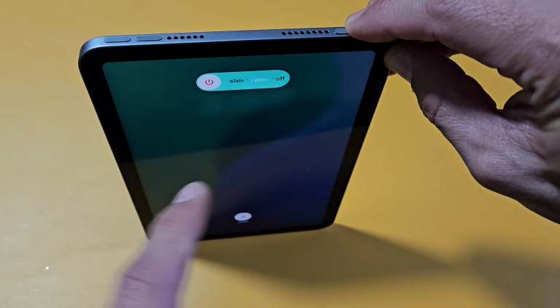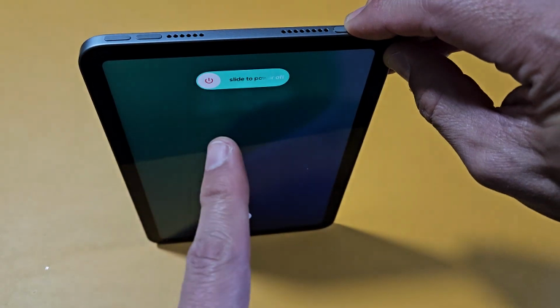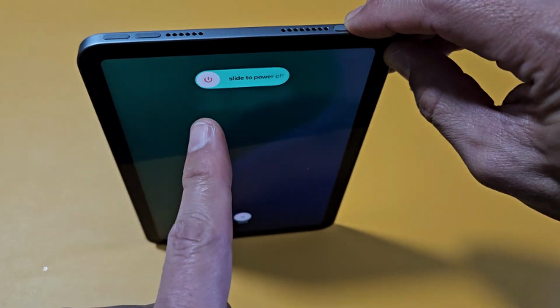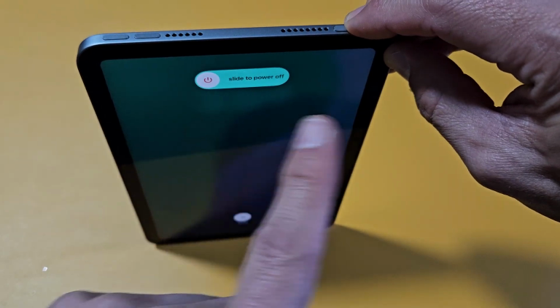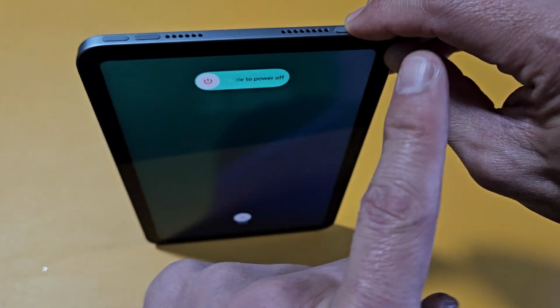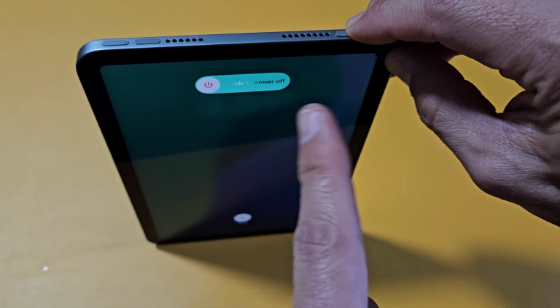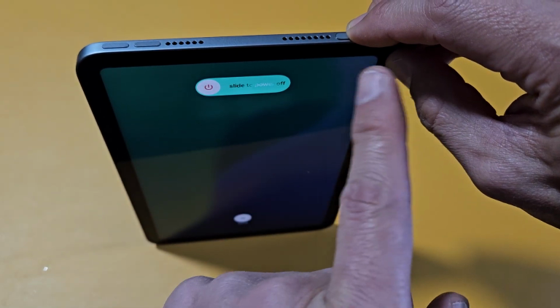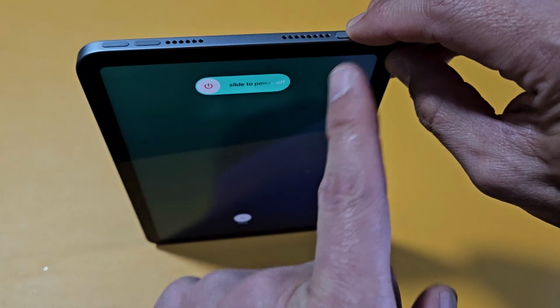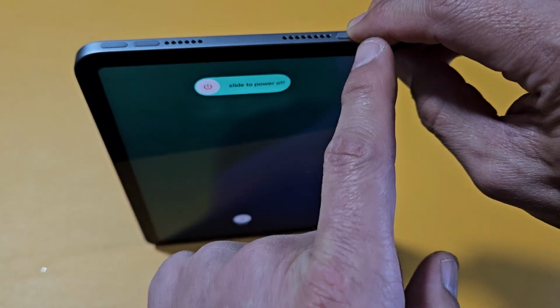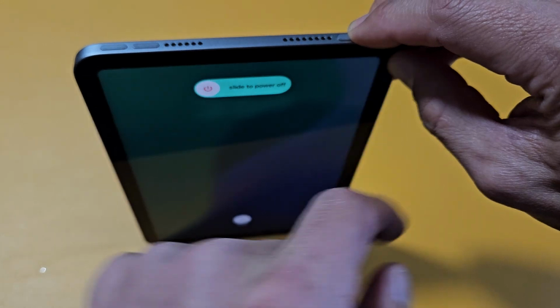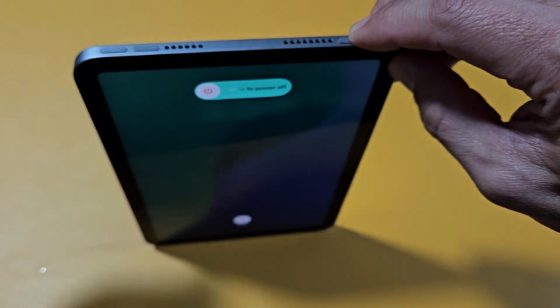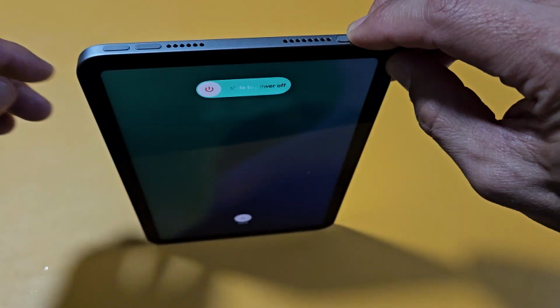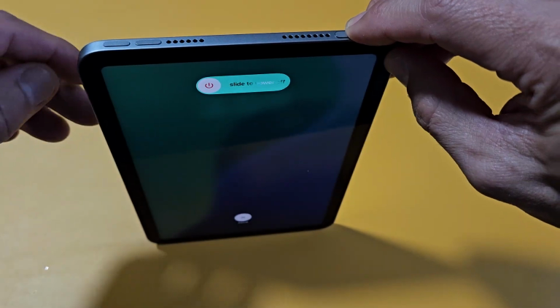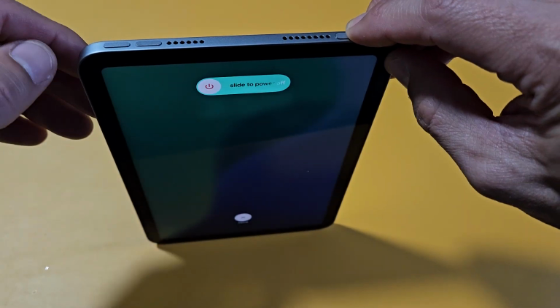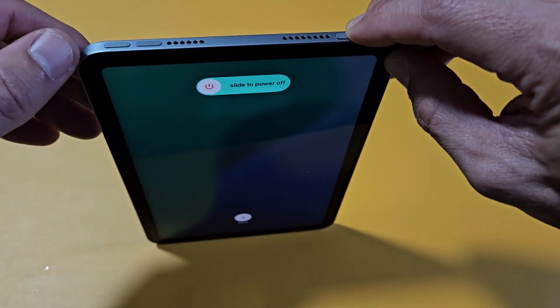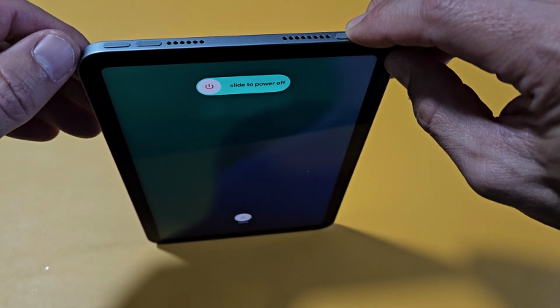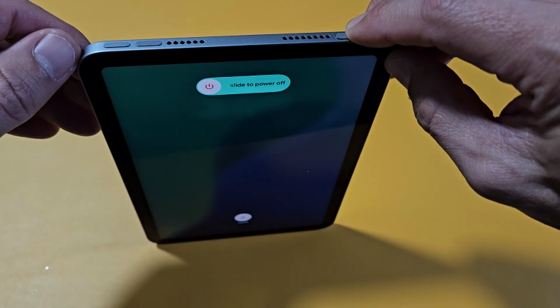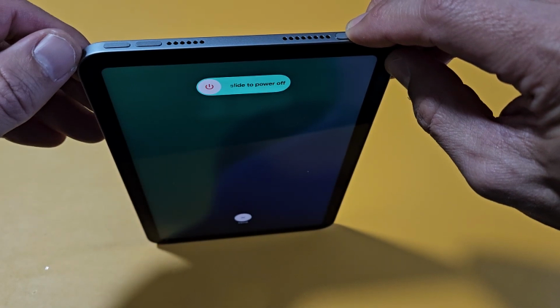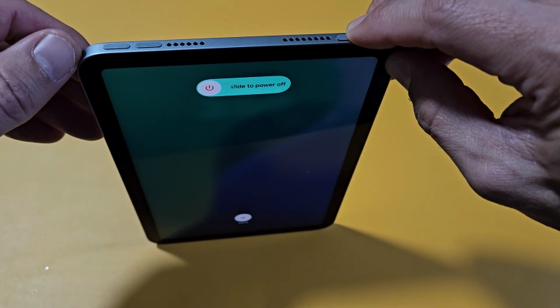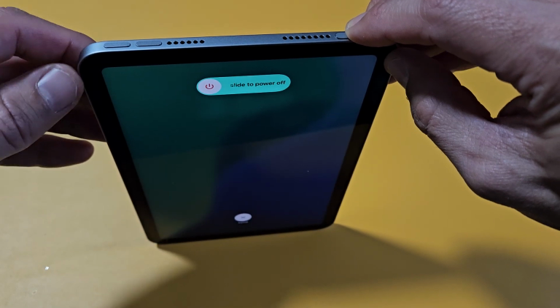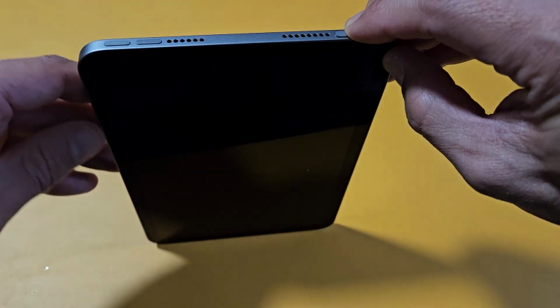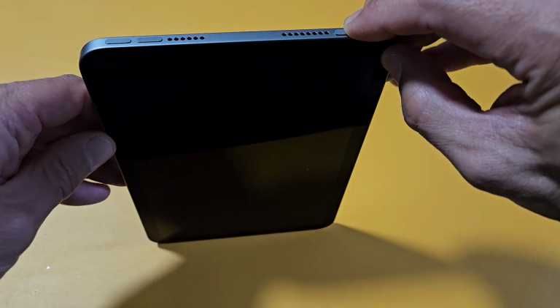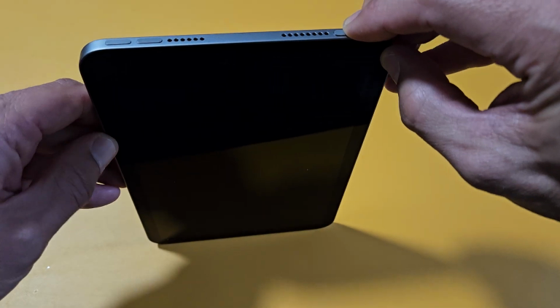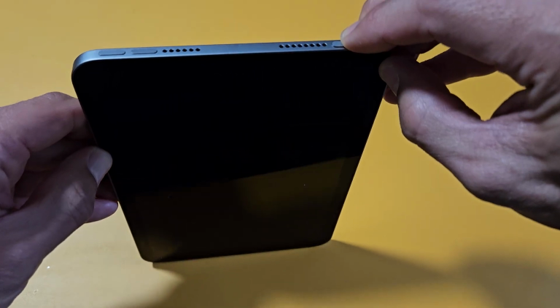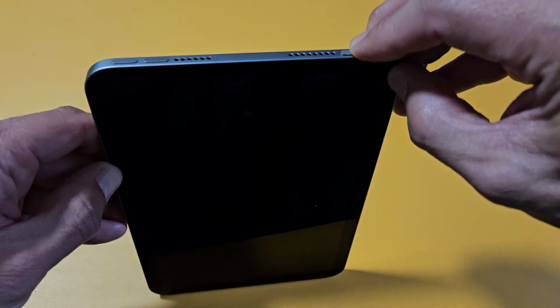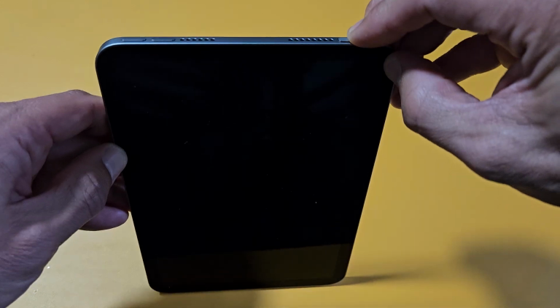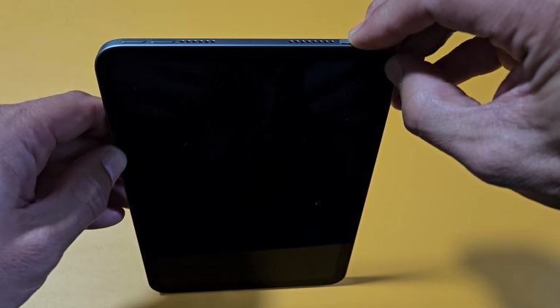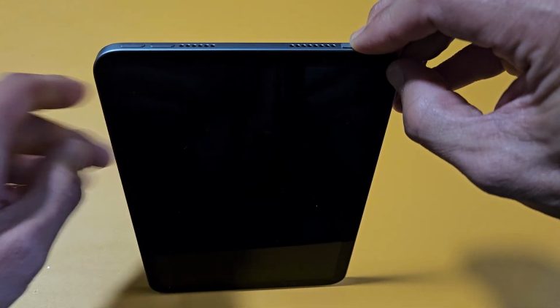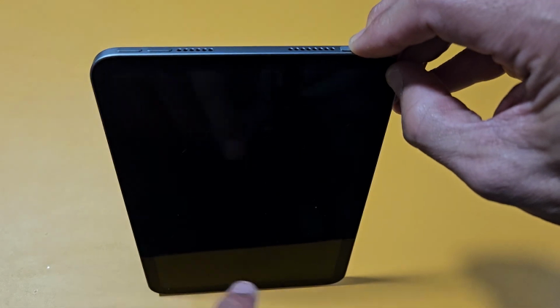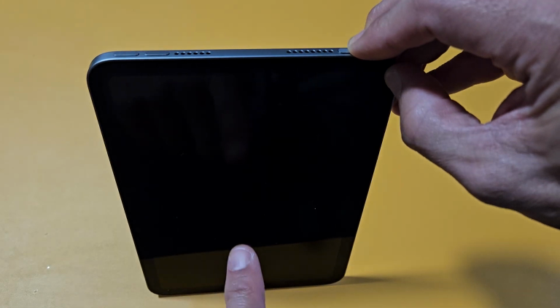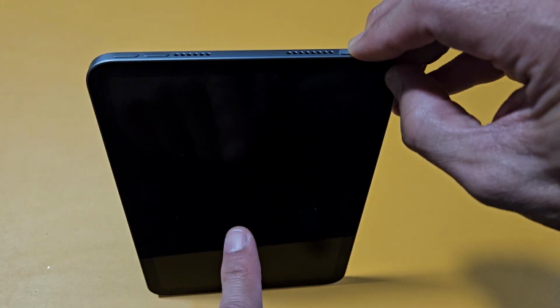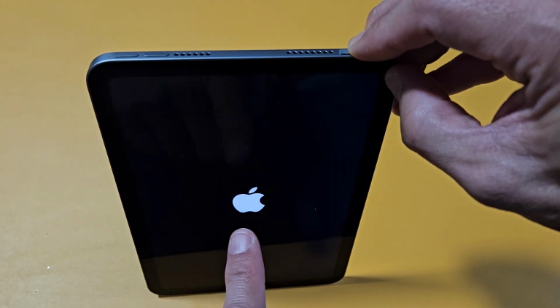You see the power off menu here? Don't worry about that — just continue to hold the power button. Still holding. Just wait for that Apple logo to appear. iPad turned off, waiting for the Apple logo.